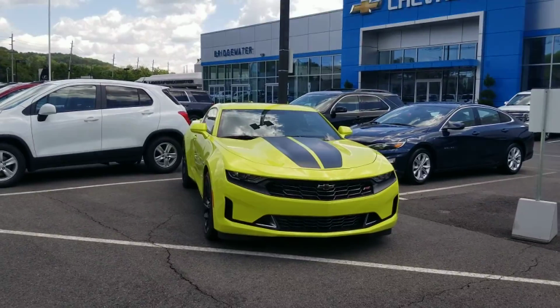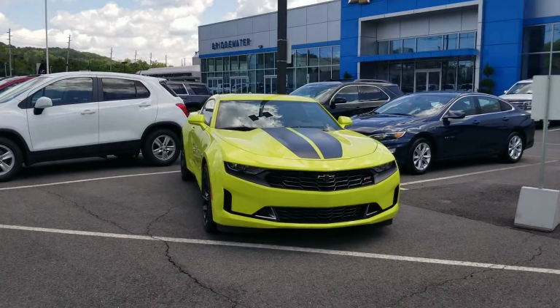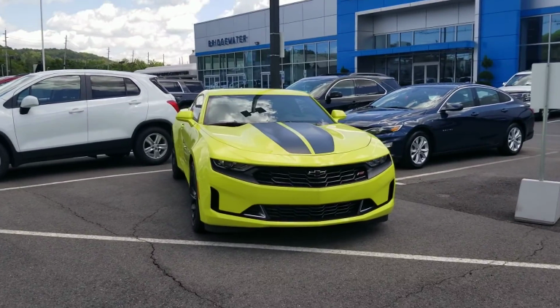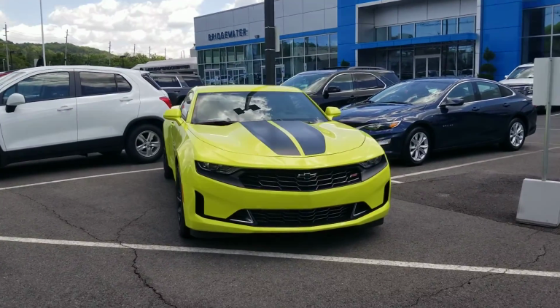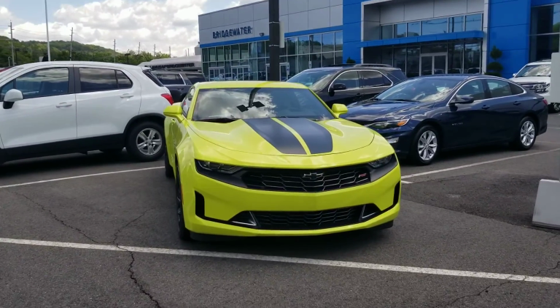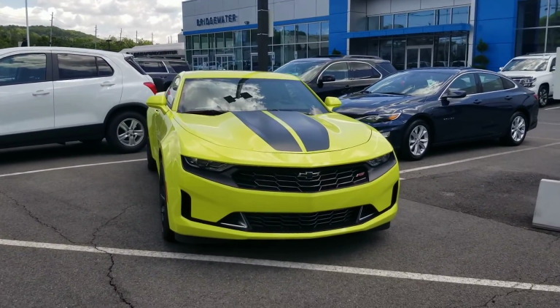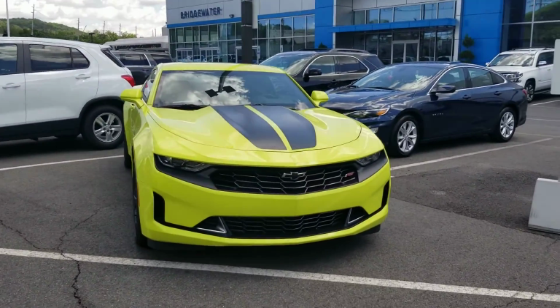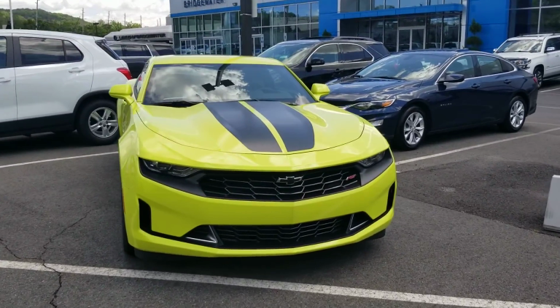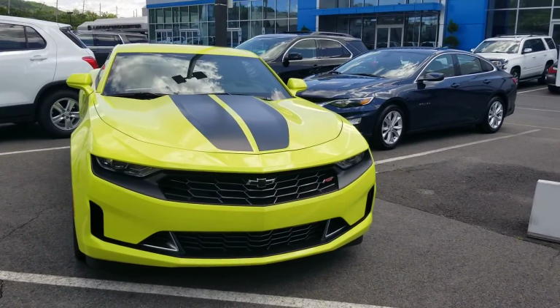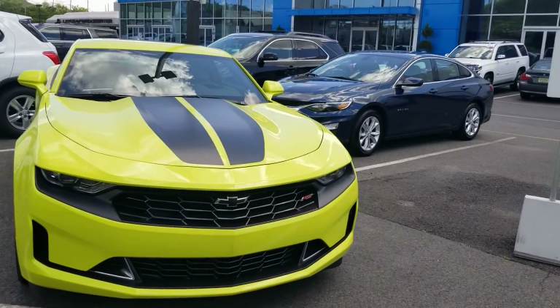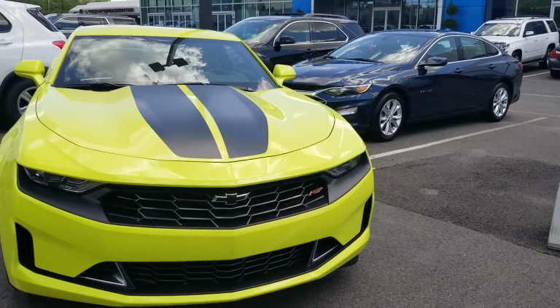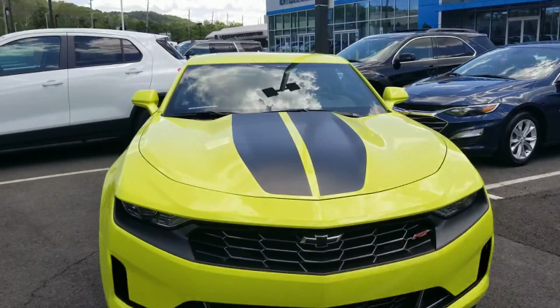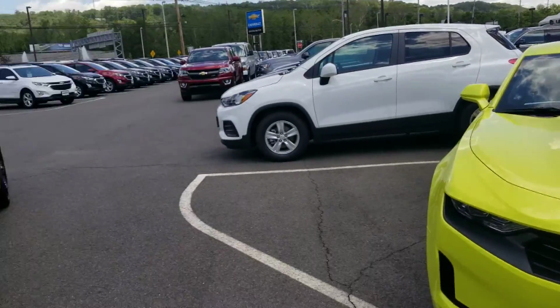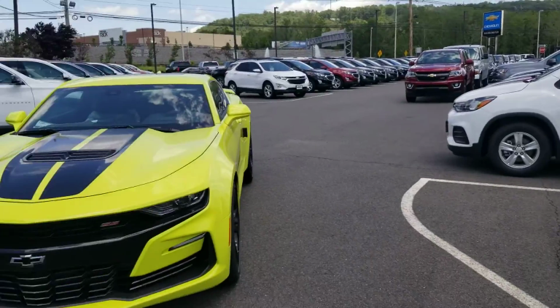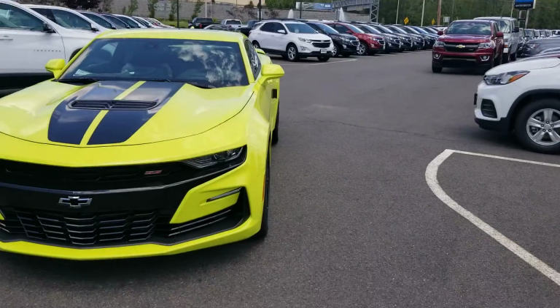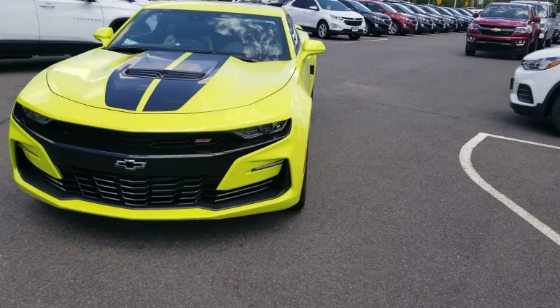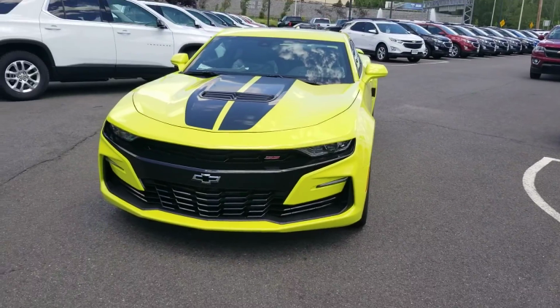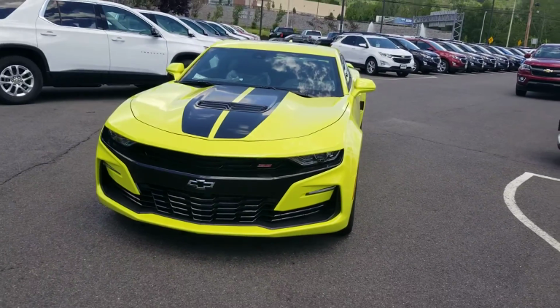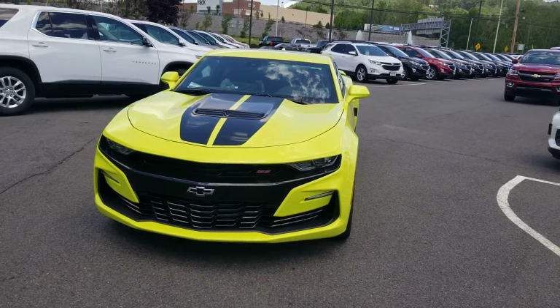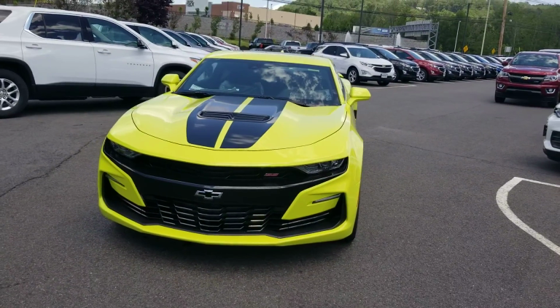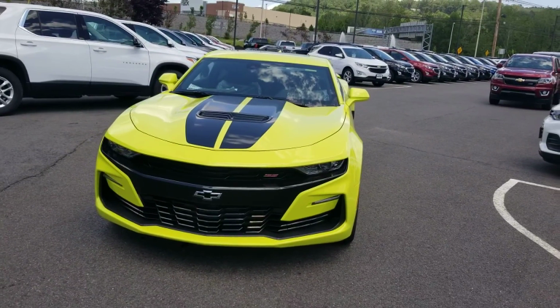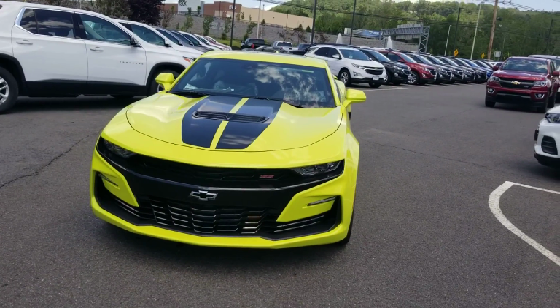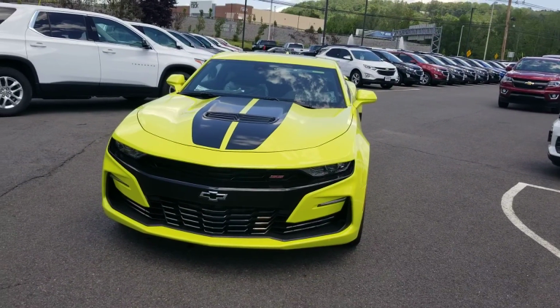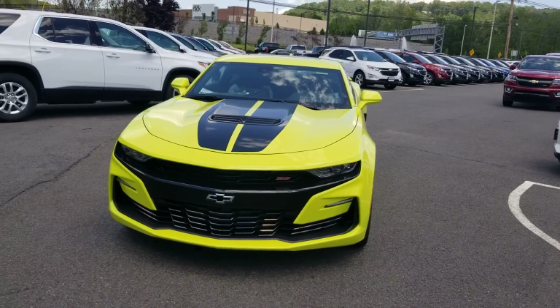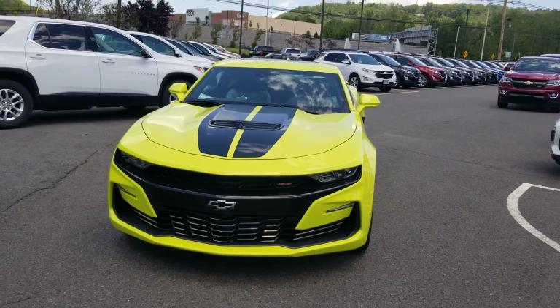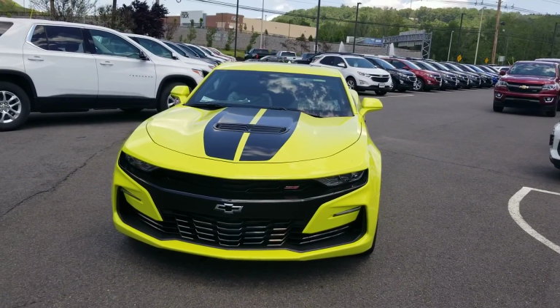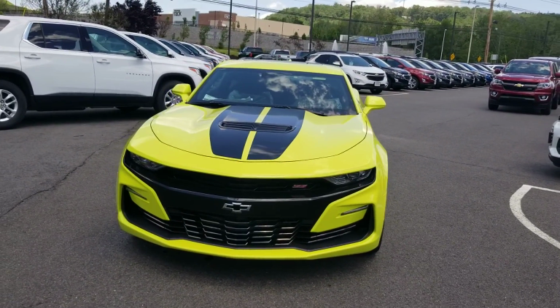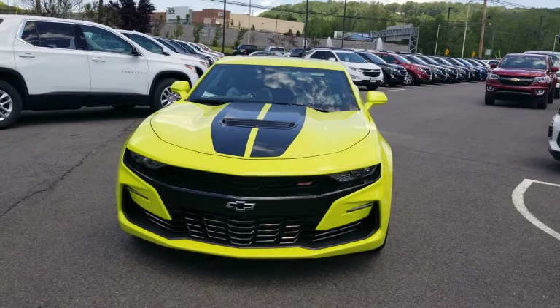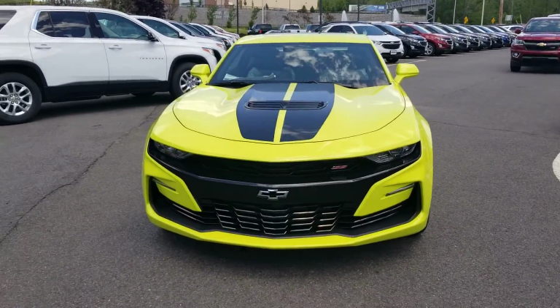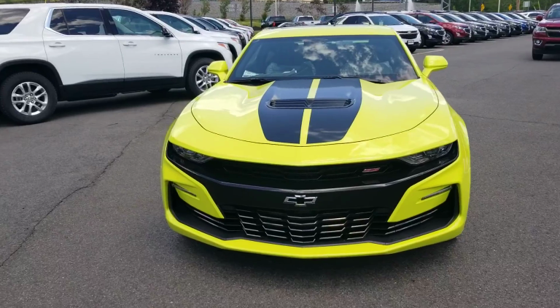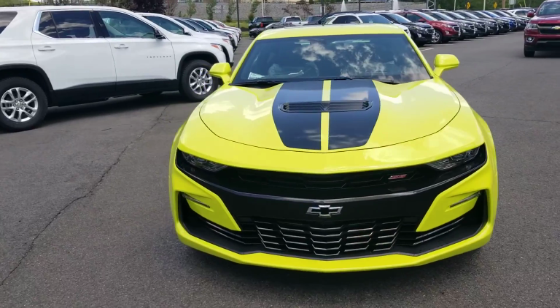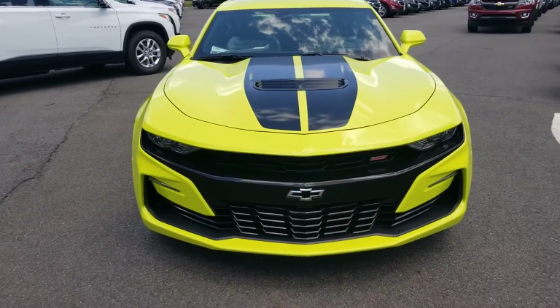Take a look — this one right here is a V6, gives you about 300 horsepower, and this one here is the SS, the one I see you inquired on and were interested in. Love this one.